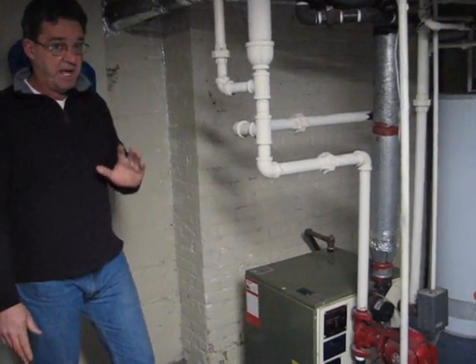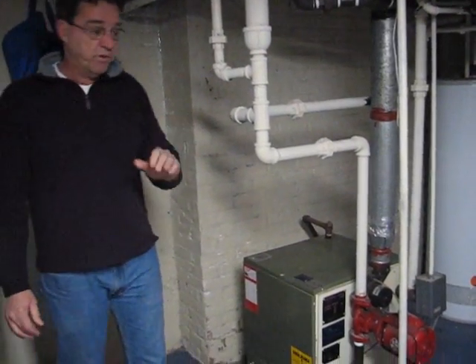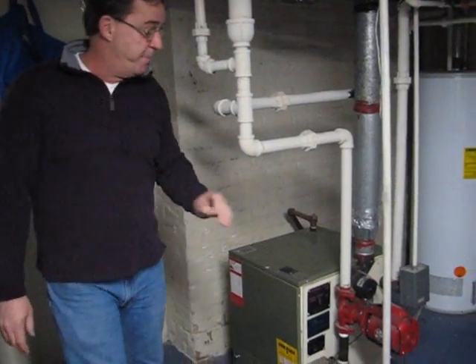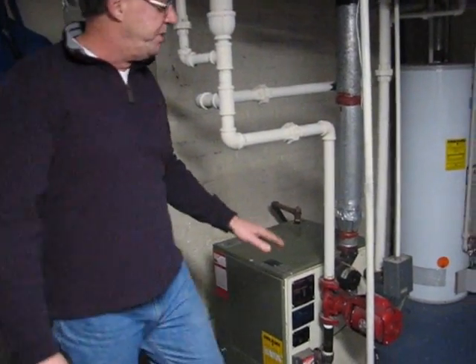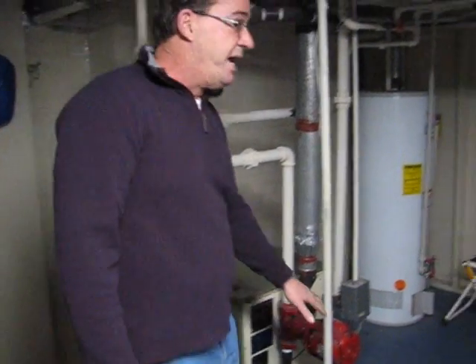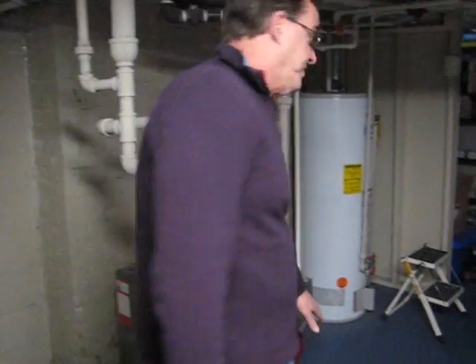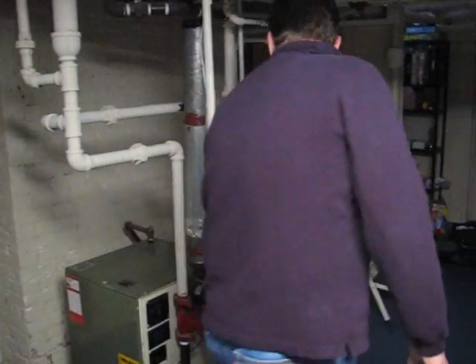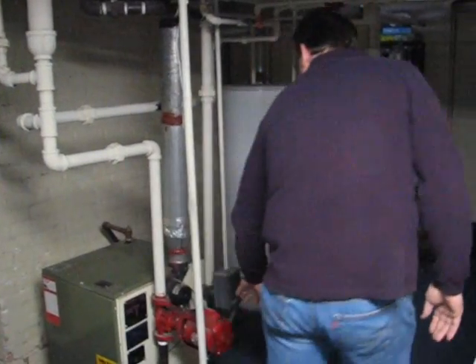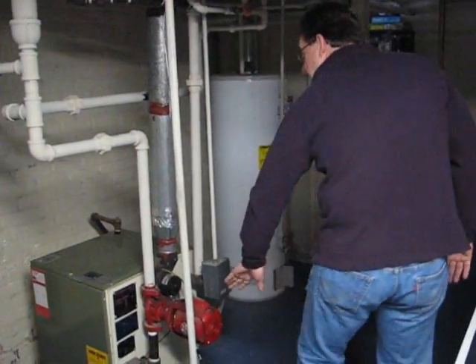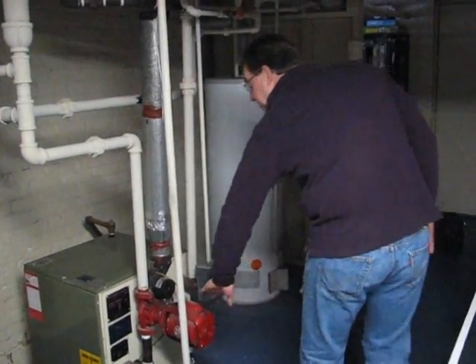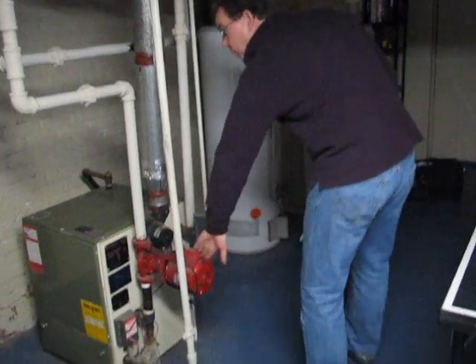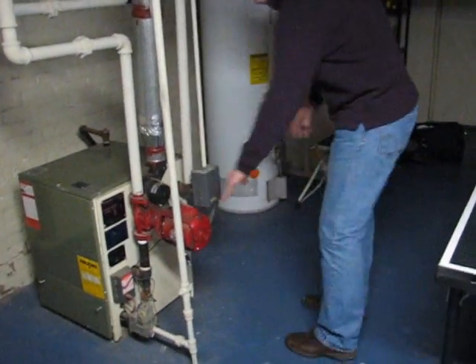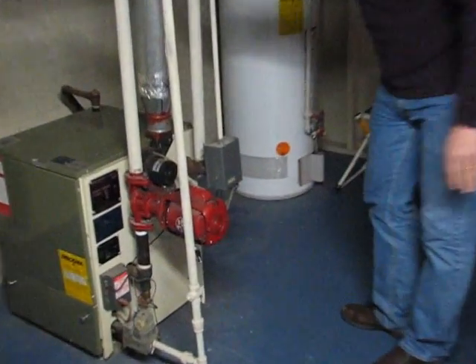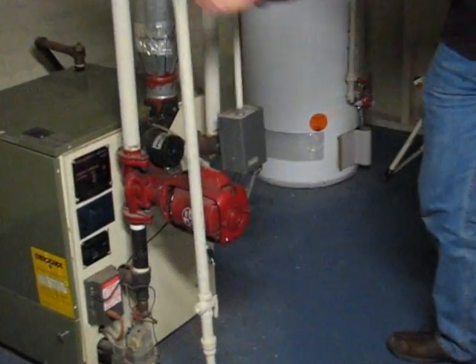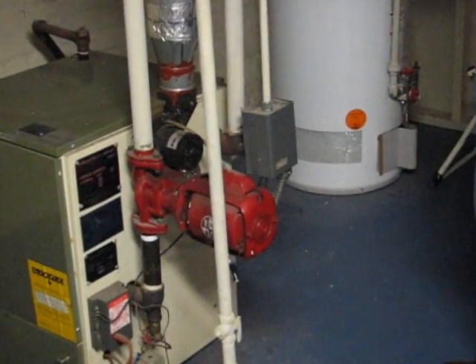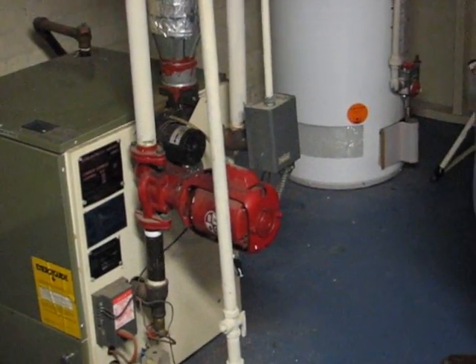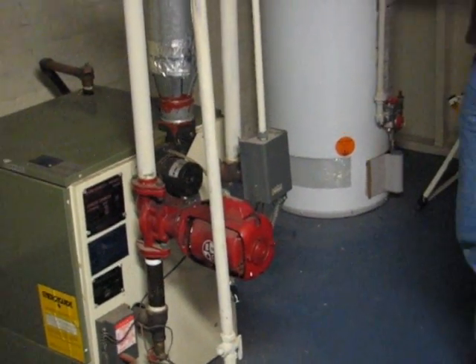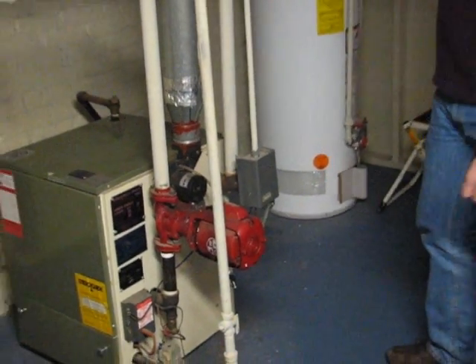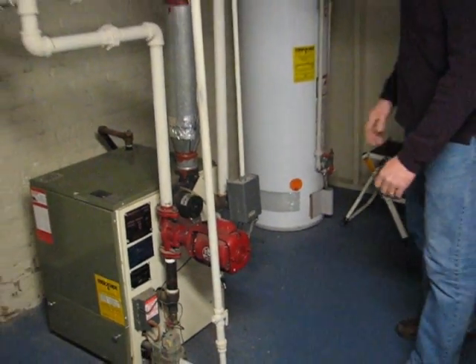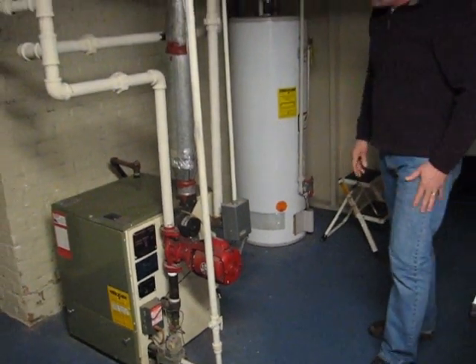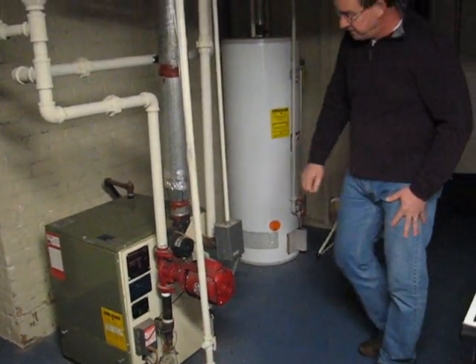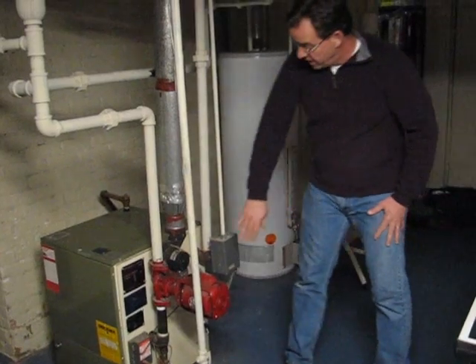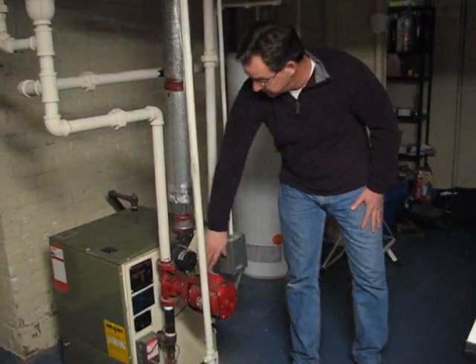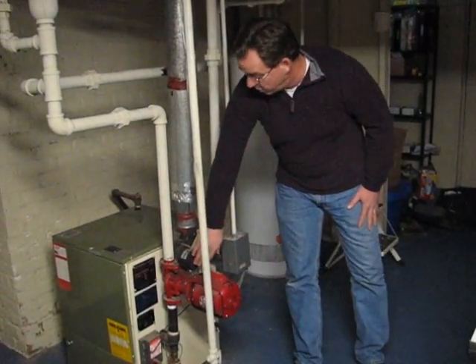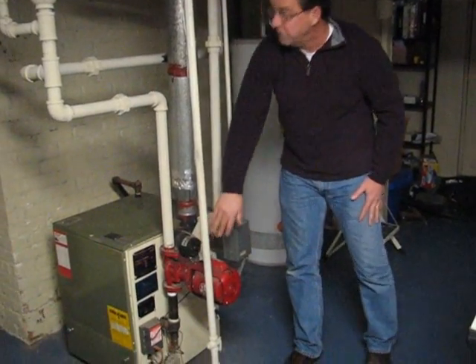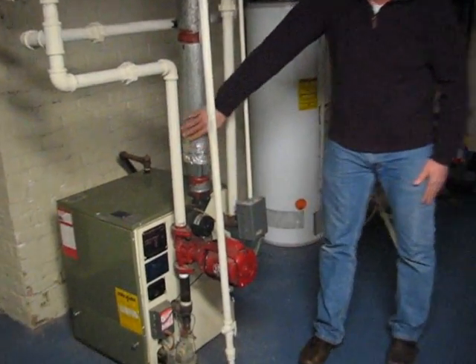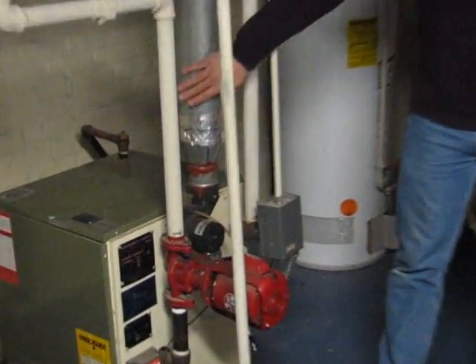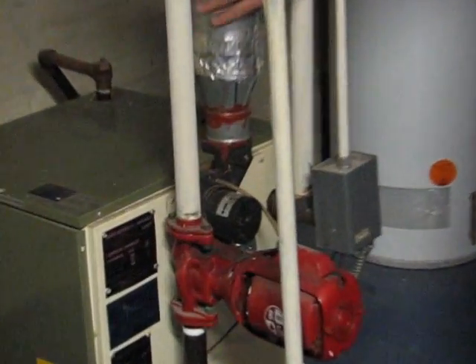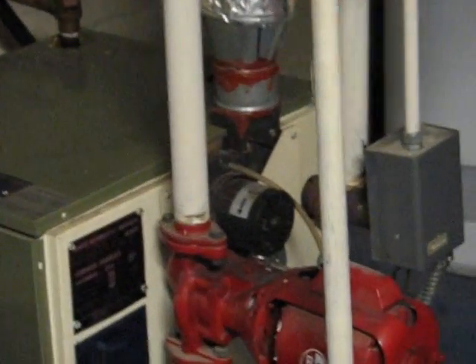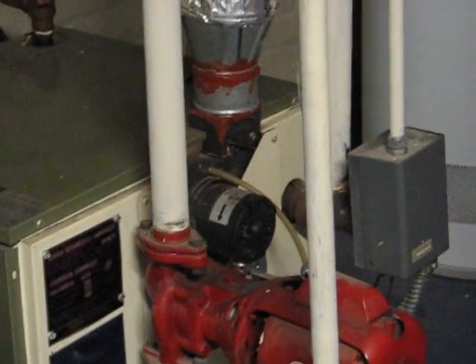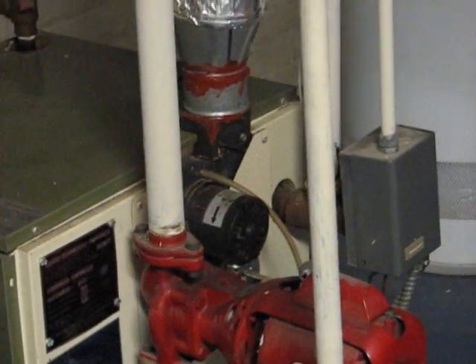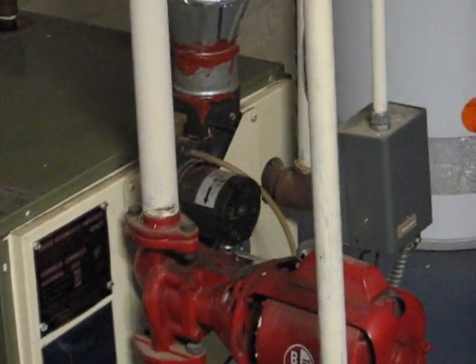As we move around the boiler, we see right here this red thing is the pump for the boiler — that circulates the water through the radiators up through the house. Right here, this little motor is the fan for the carbon monoxide to move that up and out of the house.